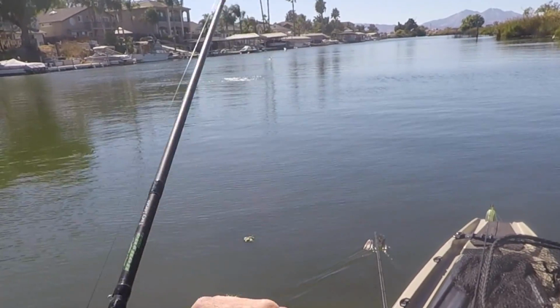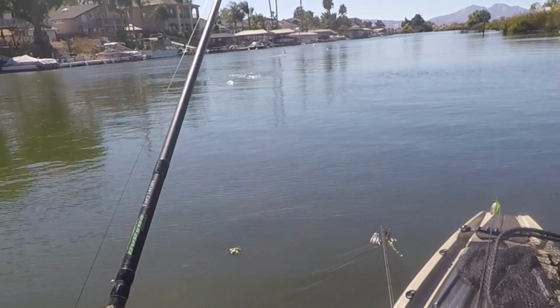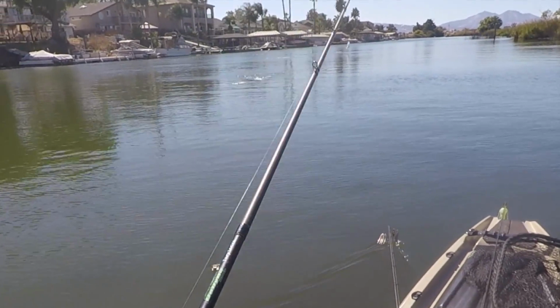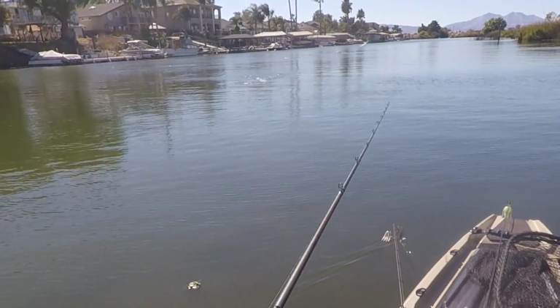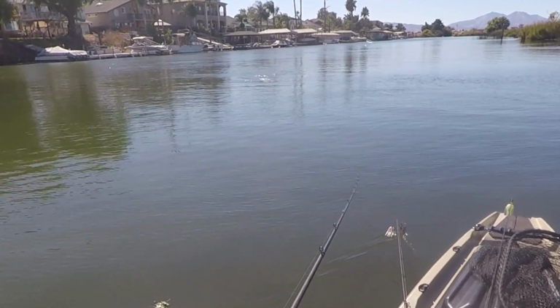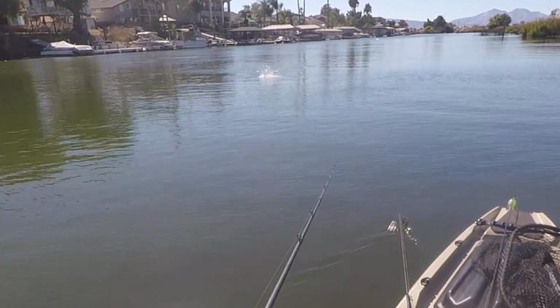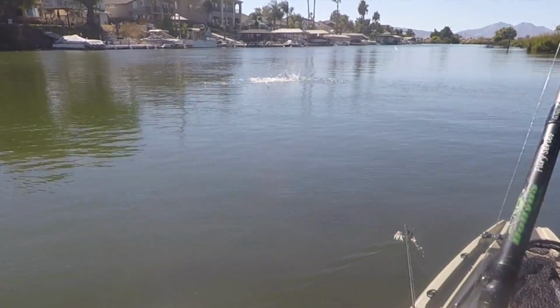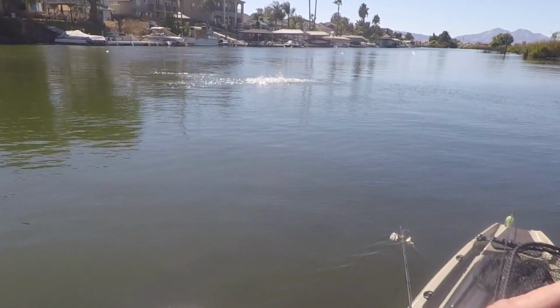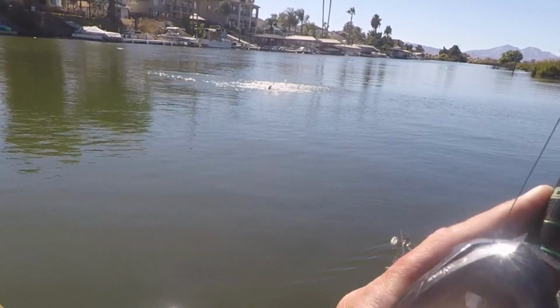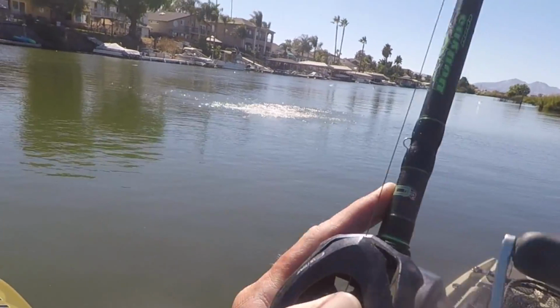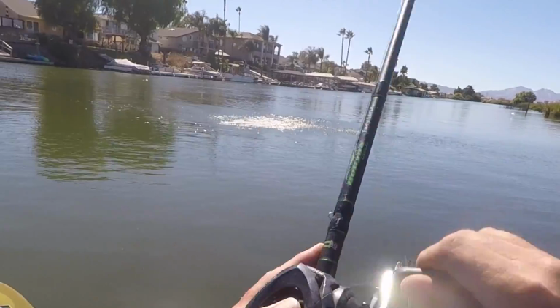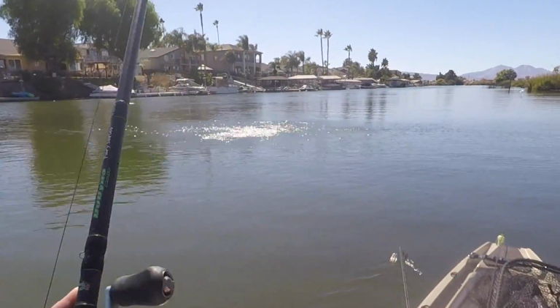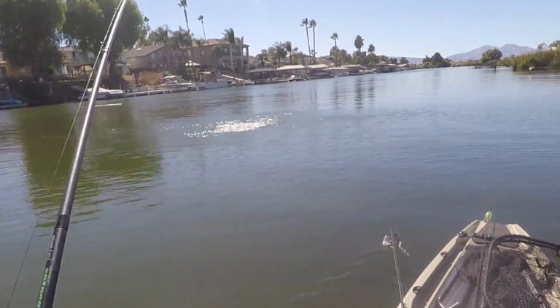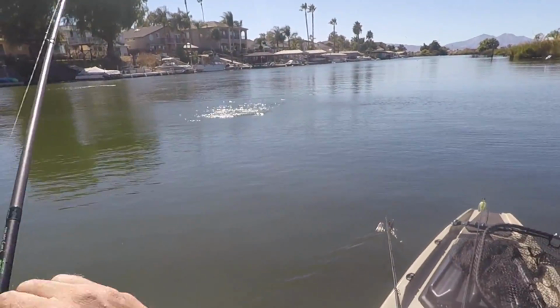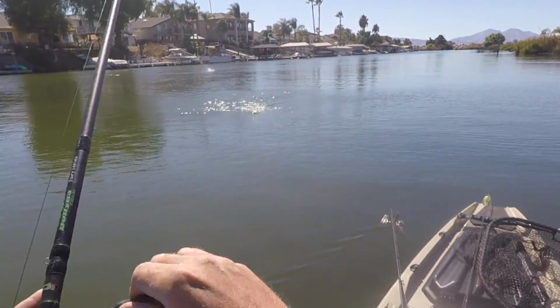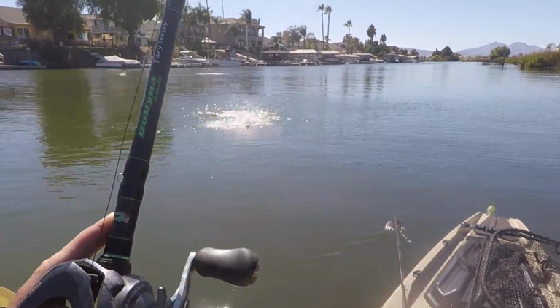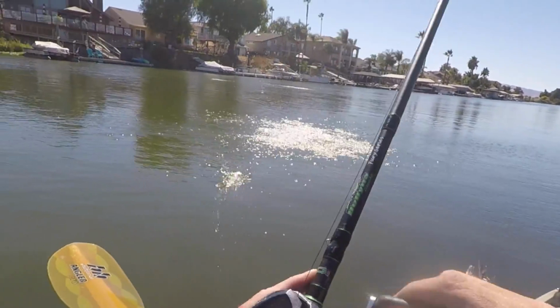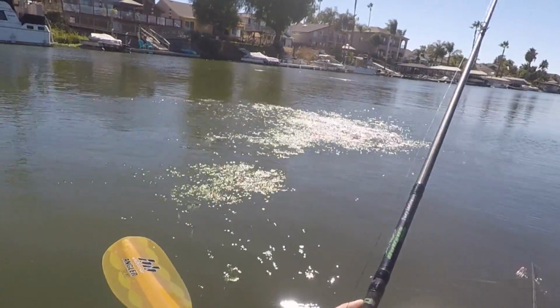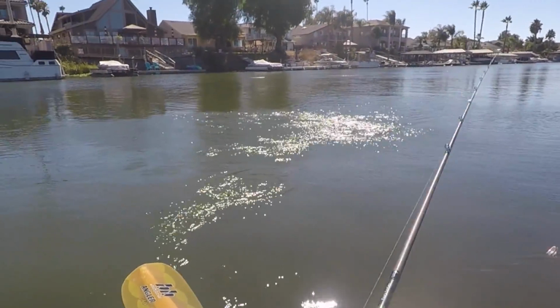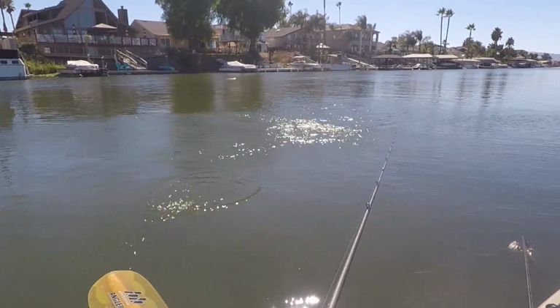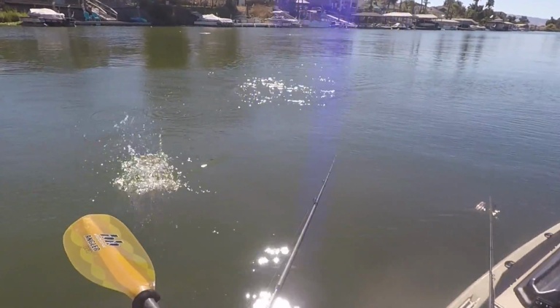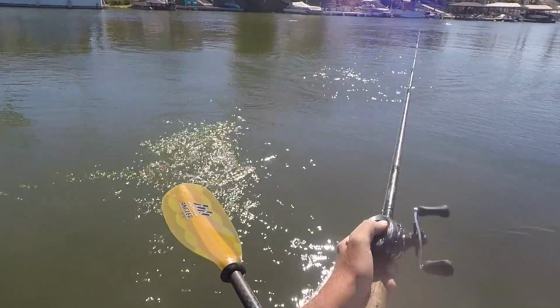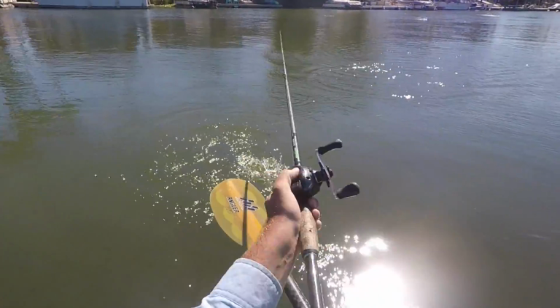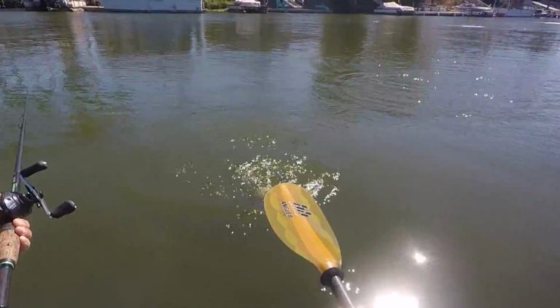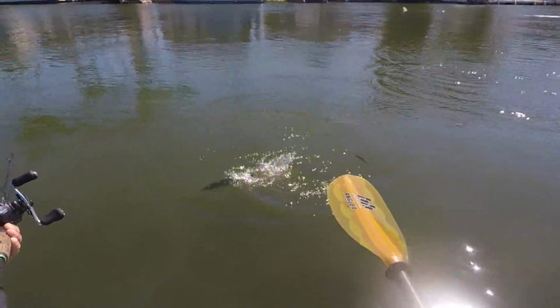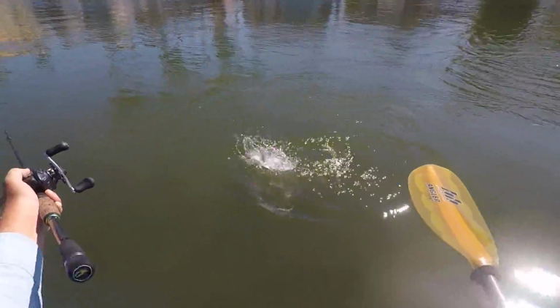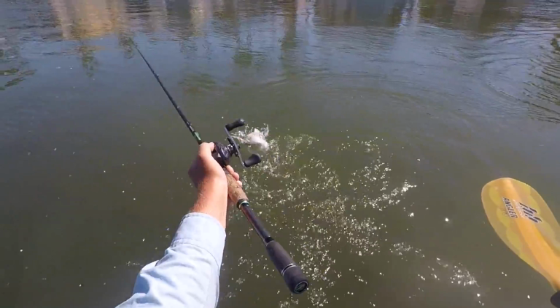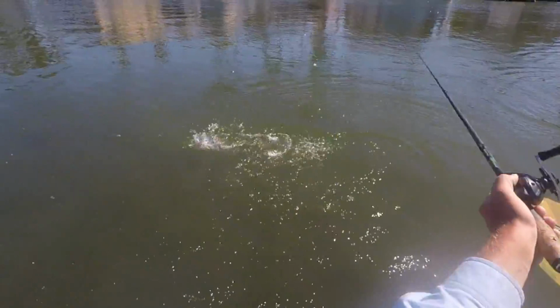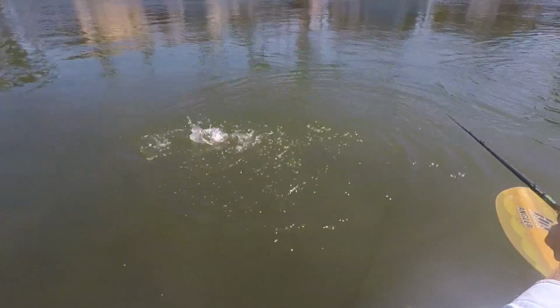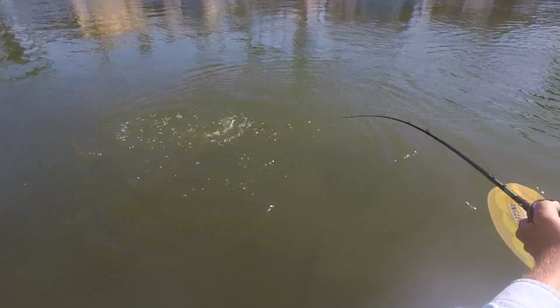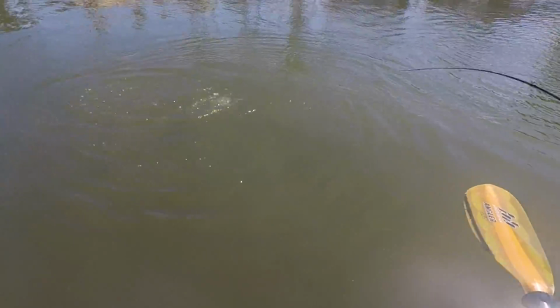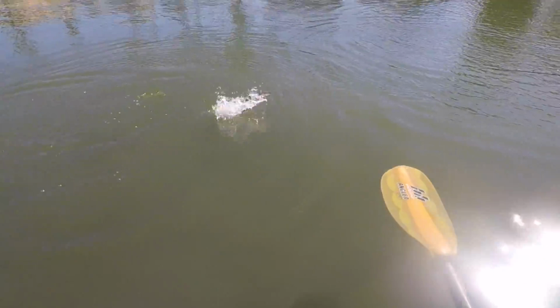Look at him. Yeah, we got him. Oh, he popped off. Oh, he's... look at him. Look at him. Got him.